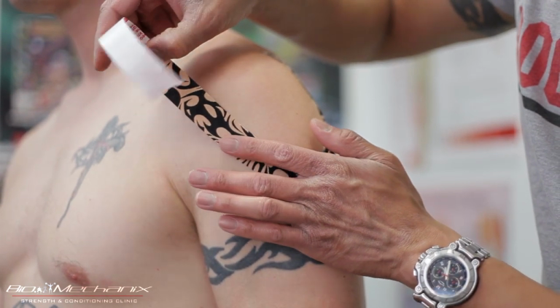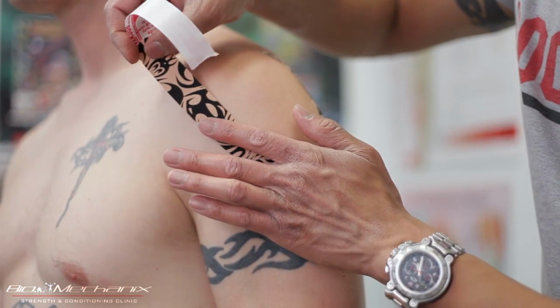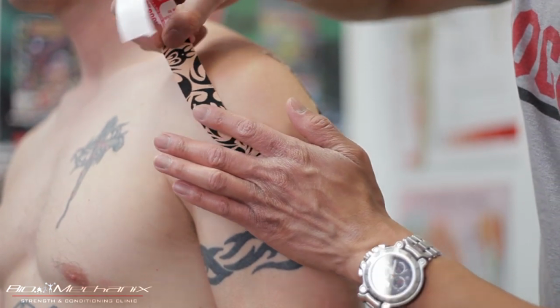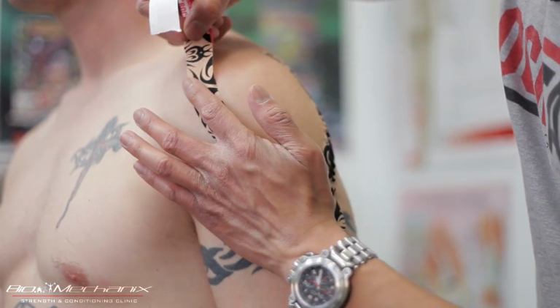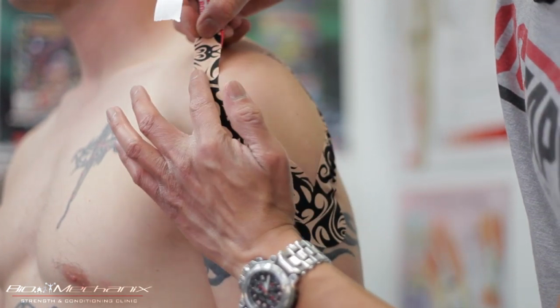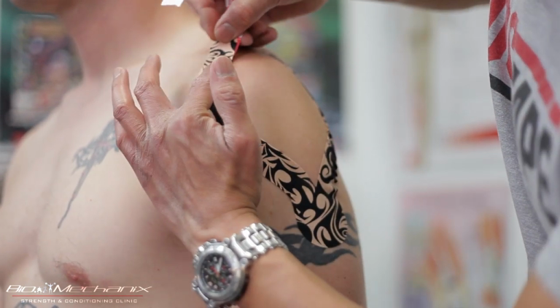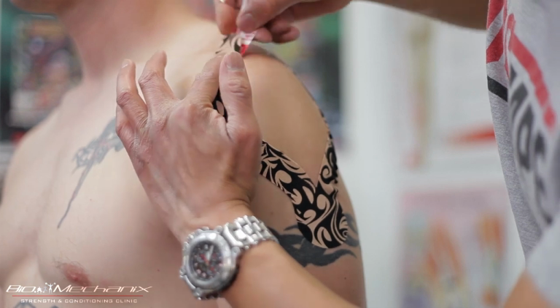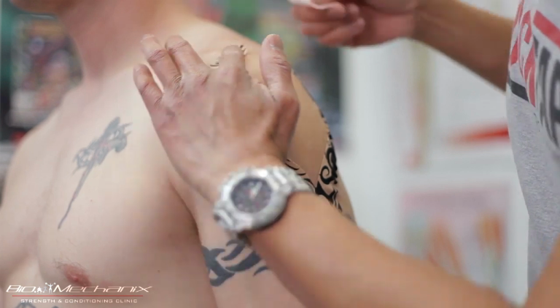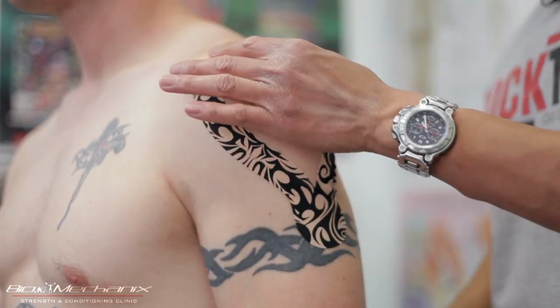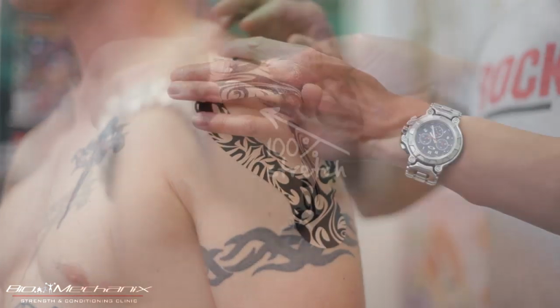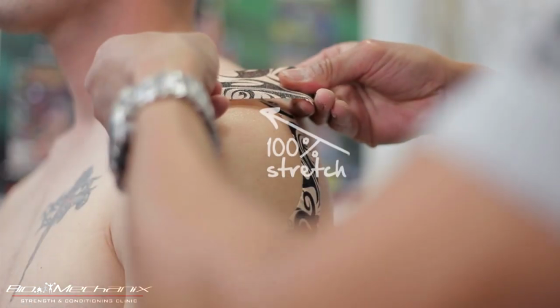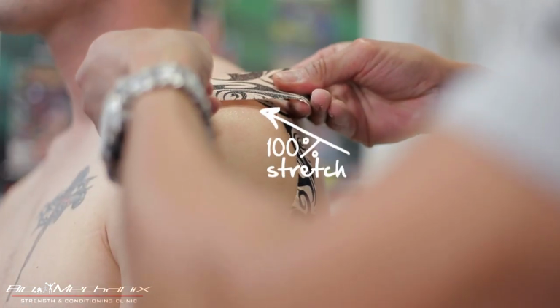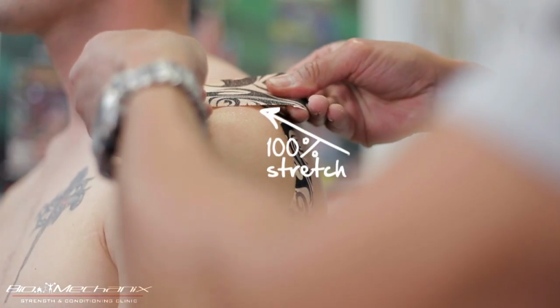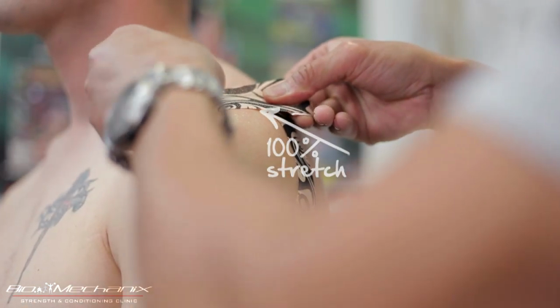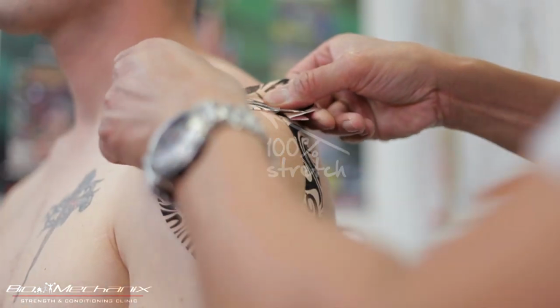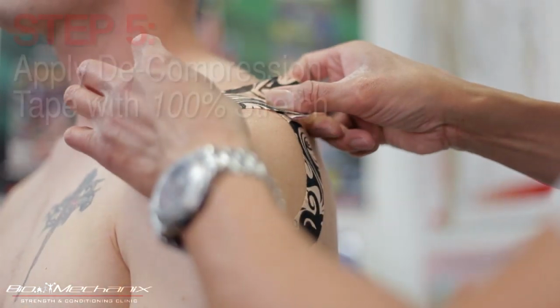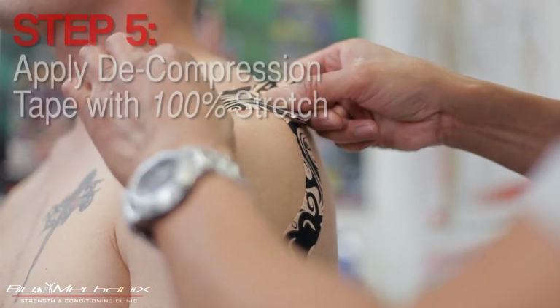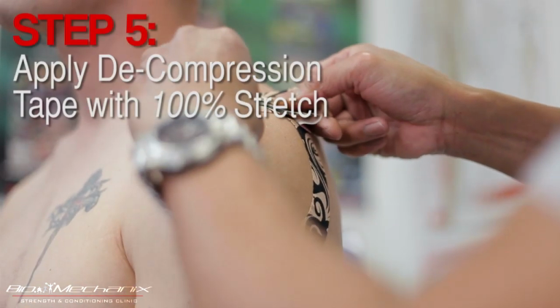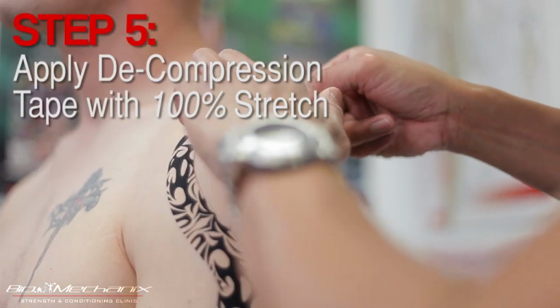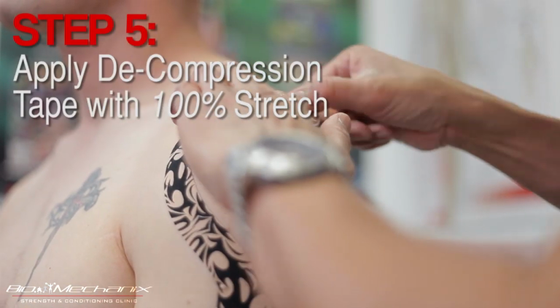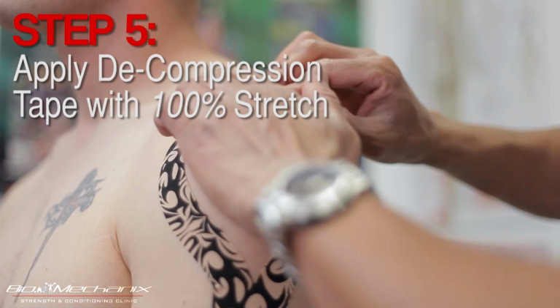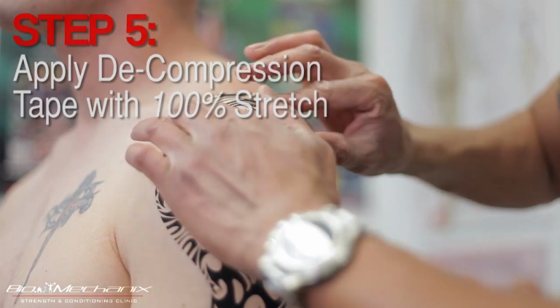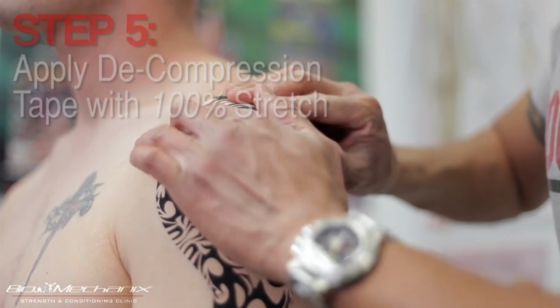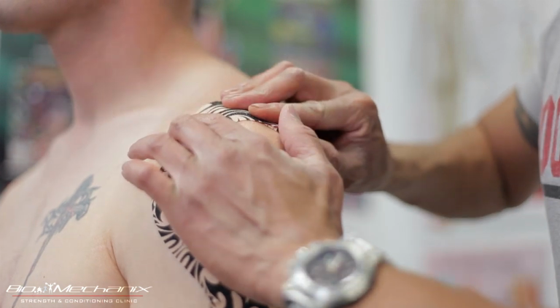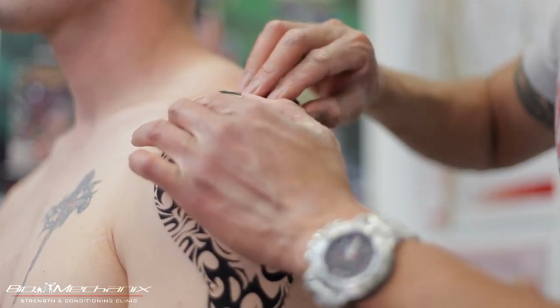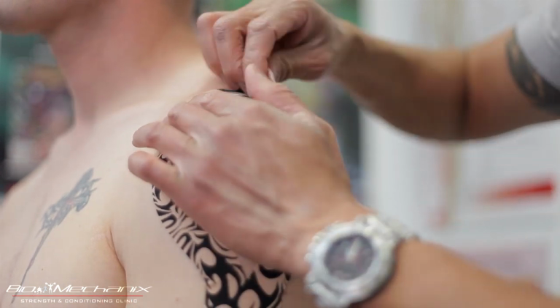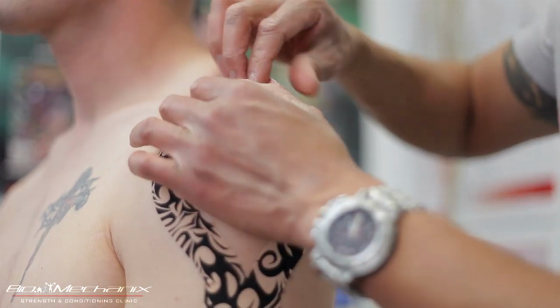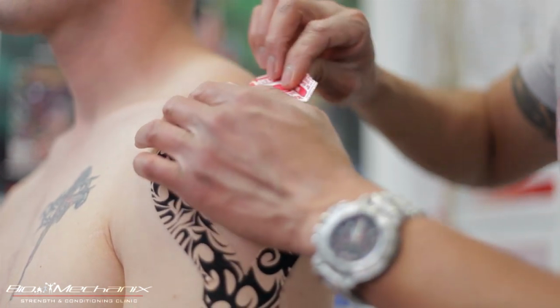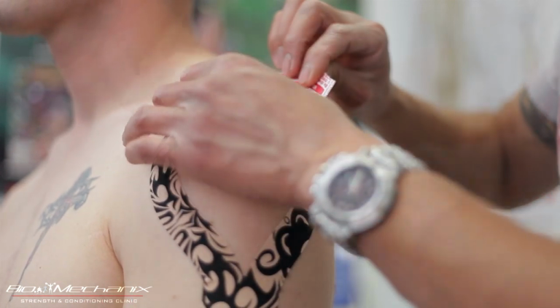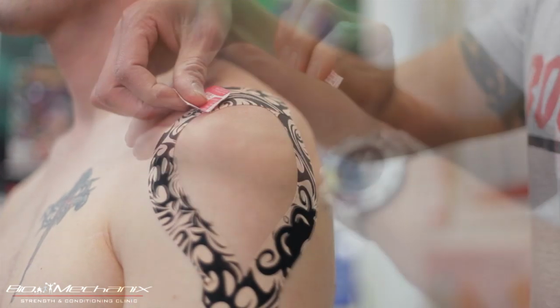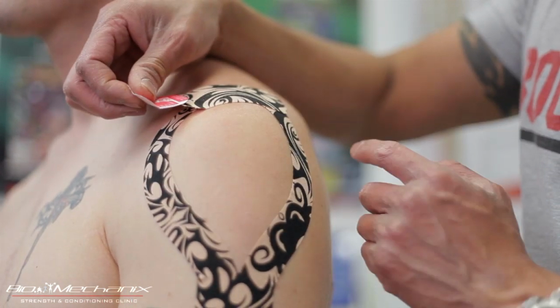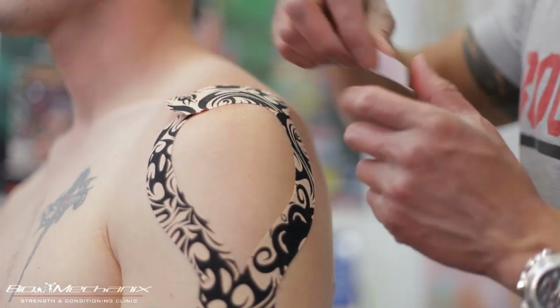Since Luke here has an AC impingement syndrome, I'm going to apply a decompression tape immediately on top of his AC joint. I'm going to use a band-aid method and use a hundred percent stretch.